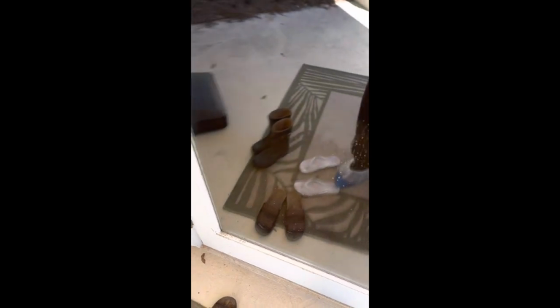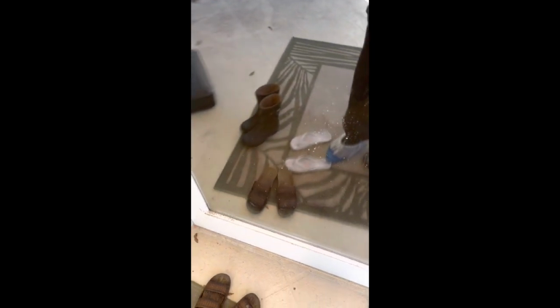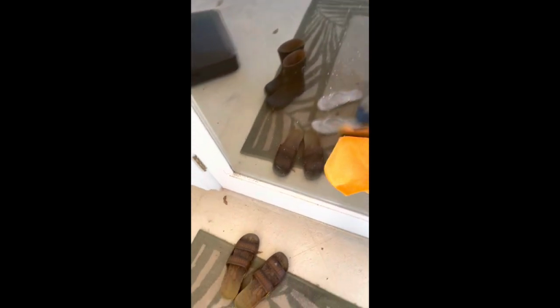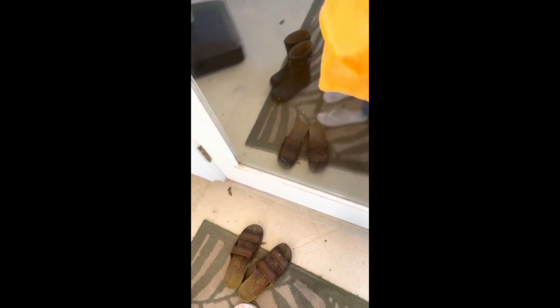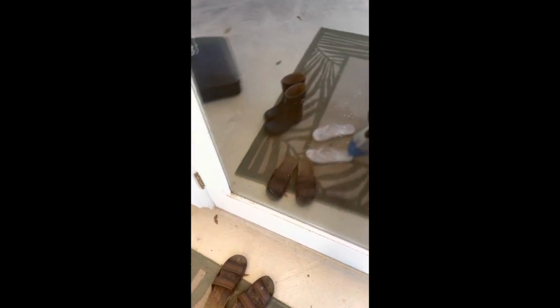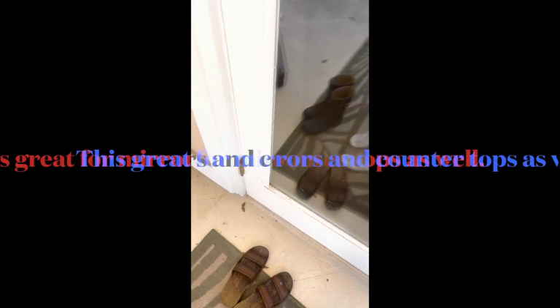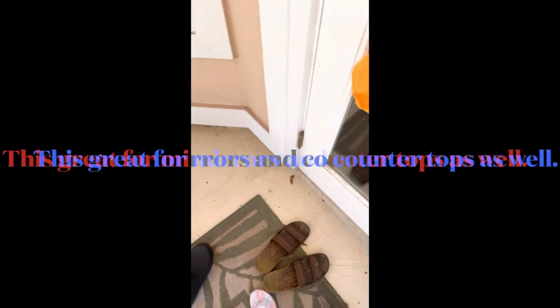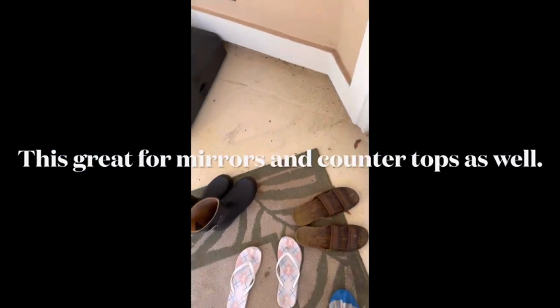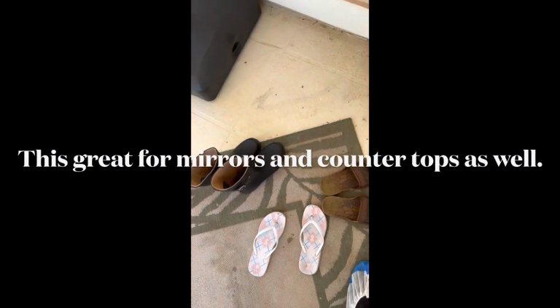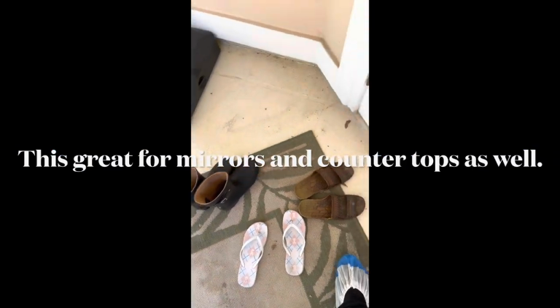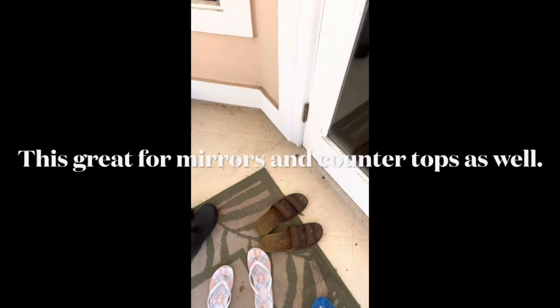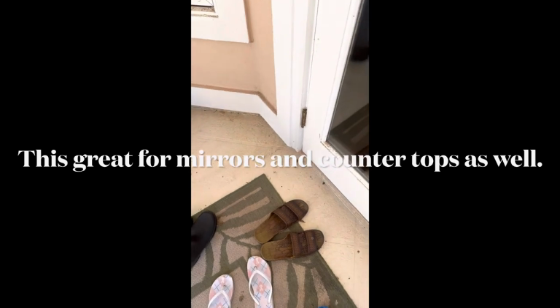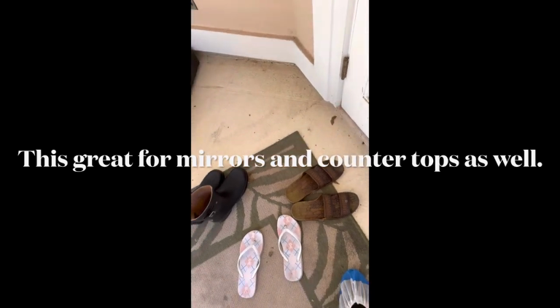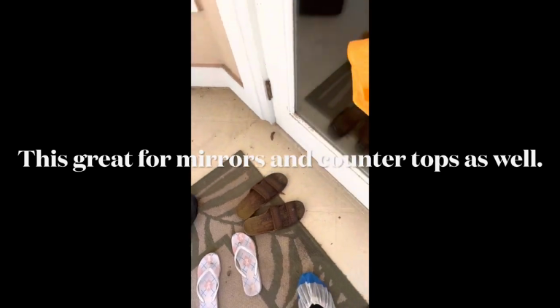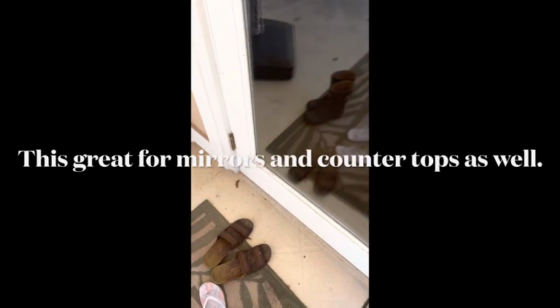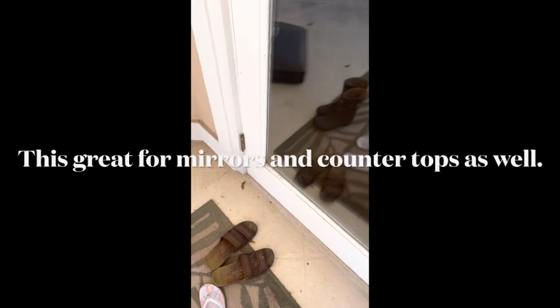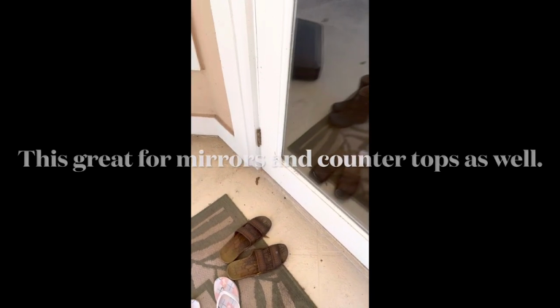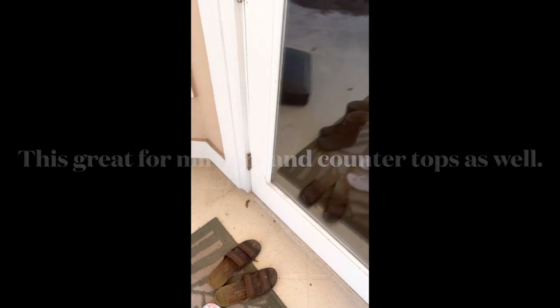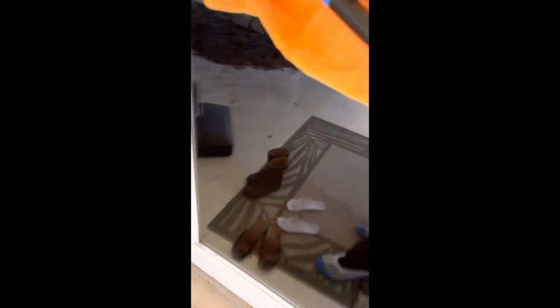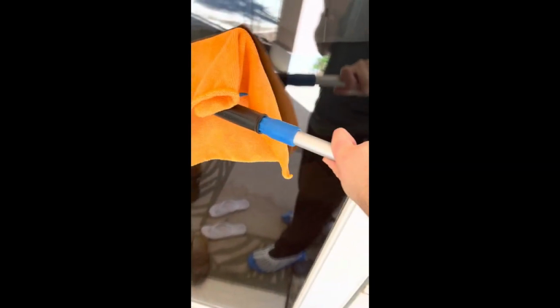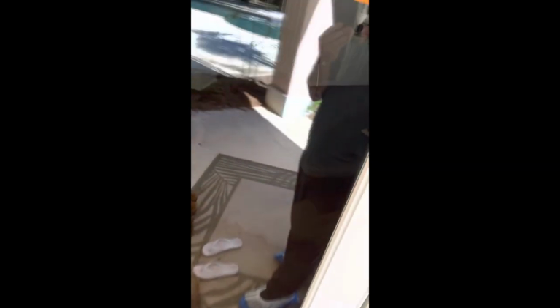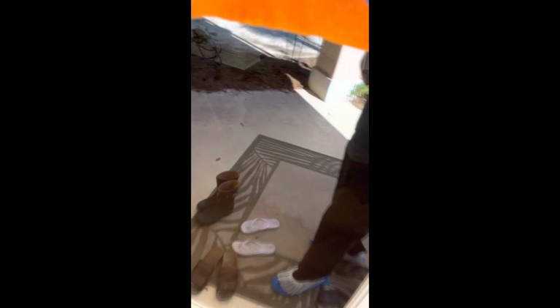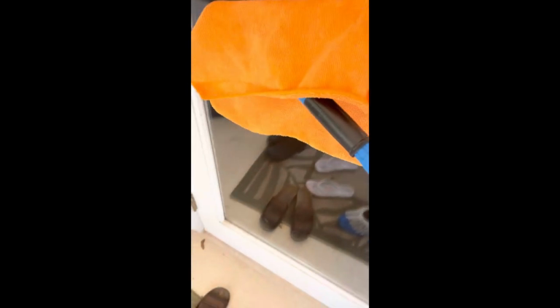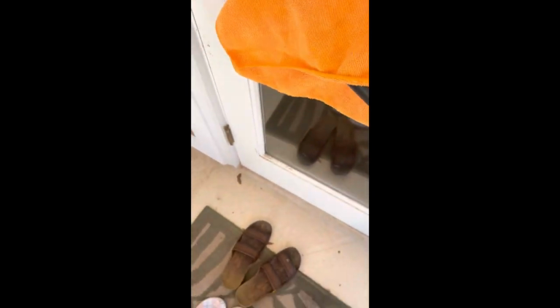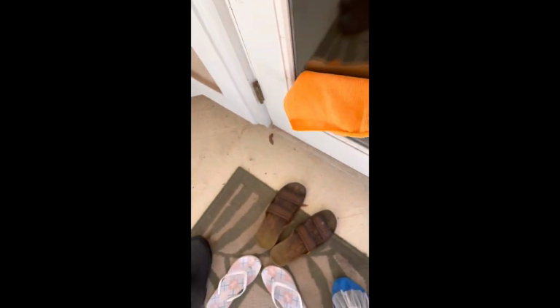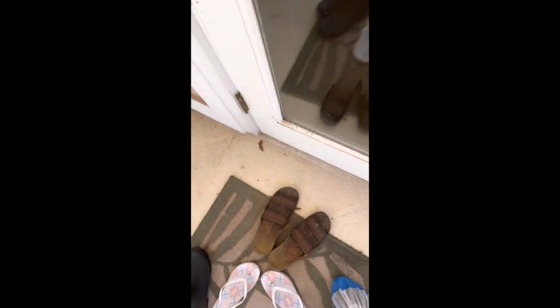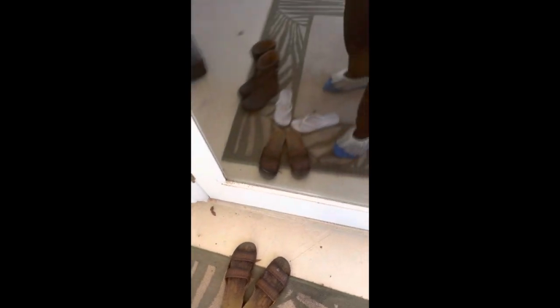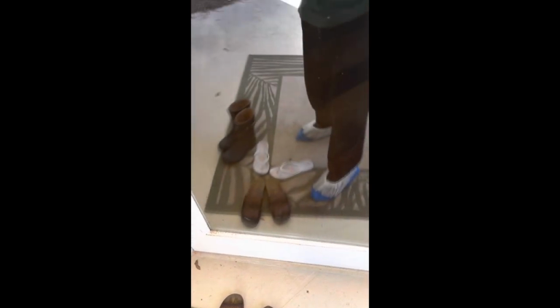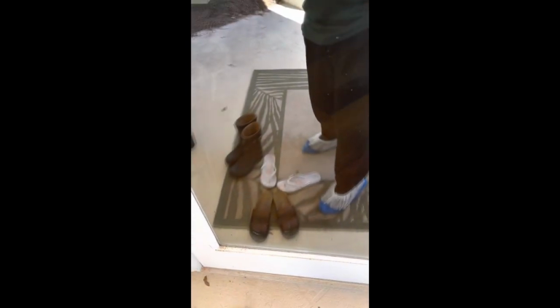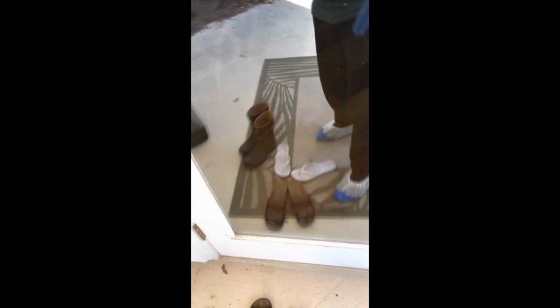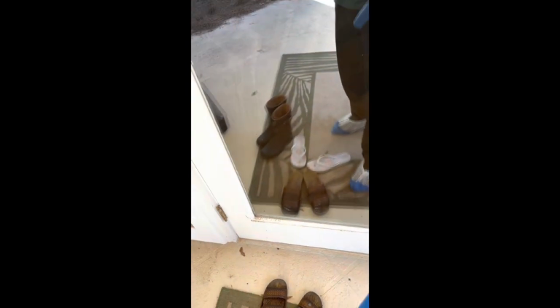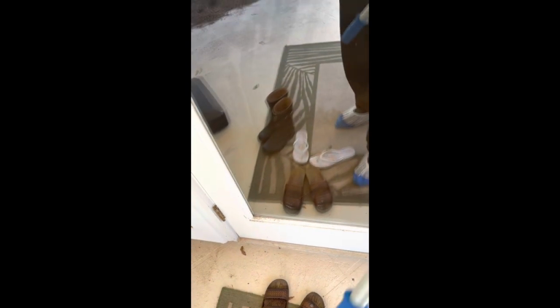This is for anybody with a bad back — a house cleaner or window cleaner that's got to clean a window. You can do it just like this without having to do the bending, and it's very efficient.